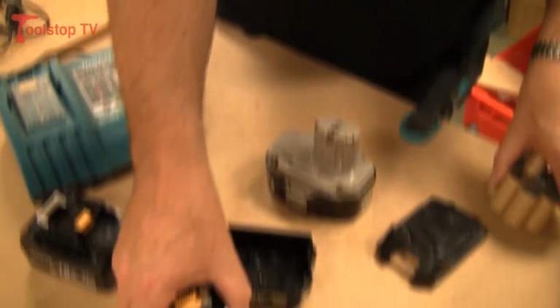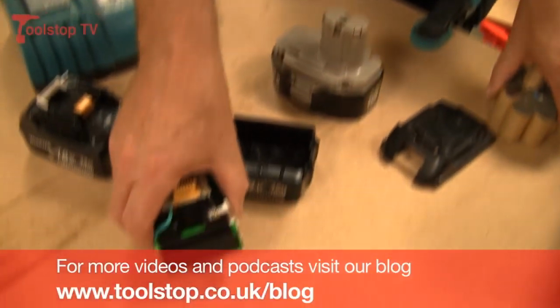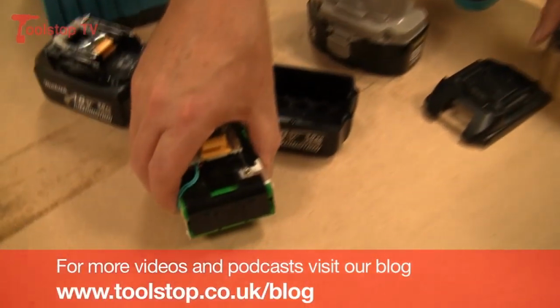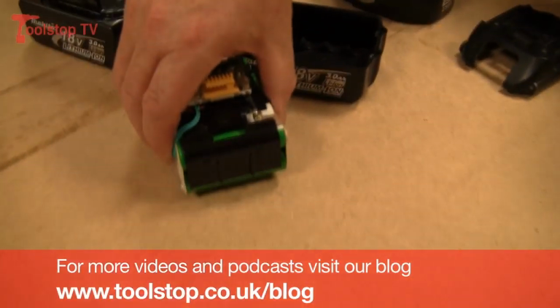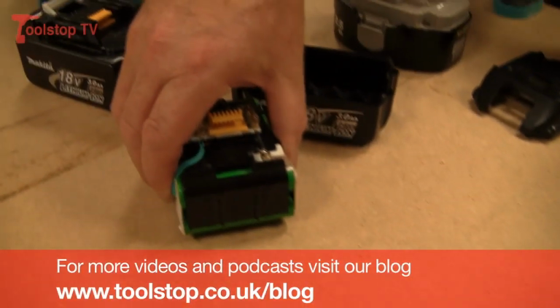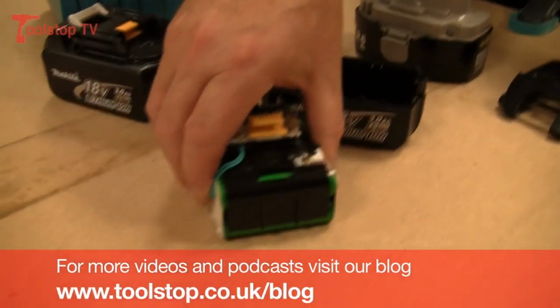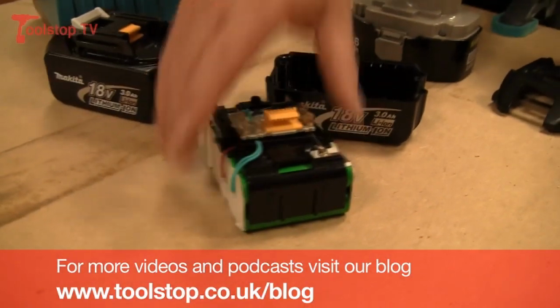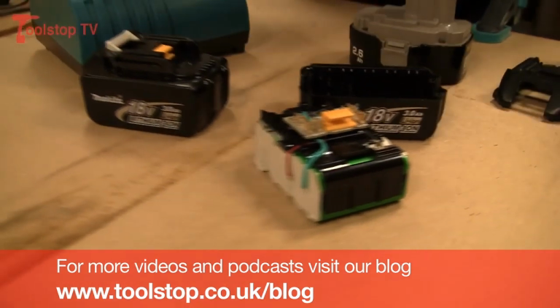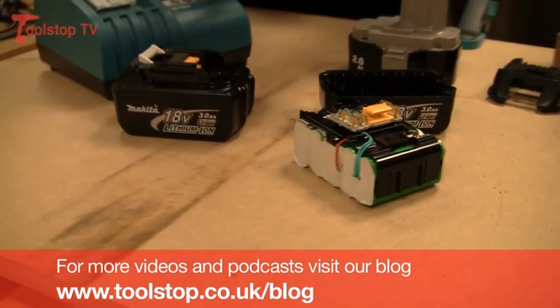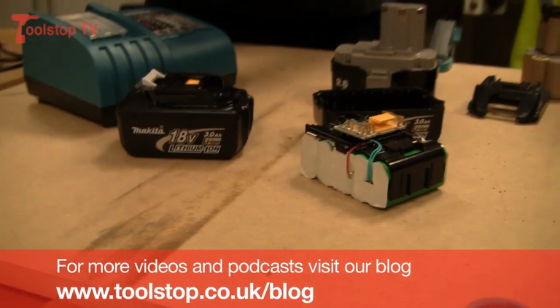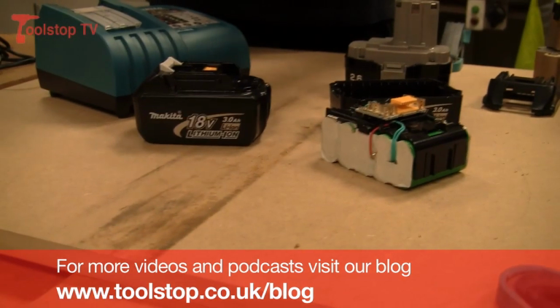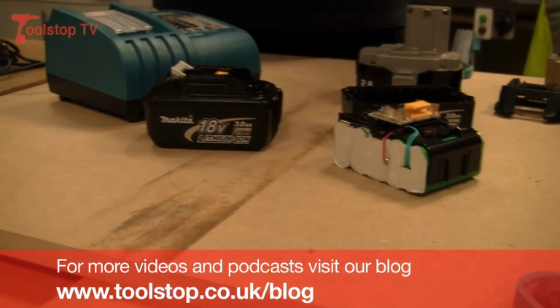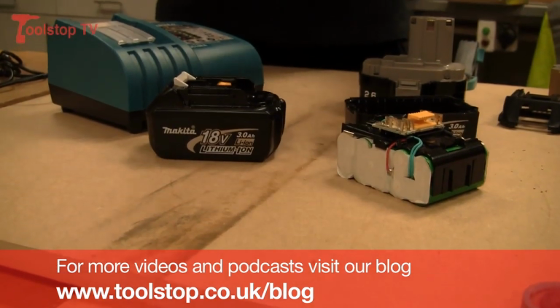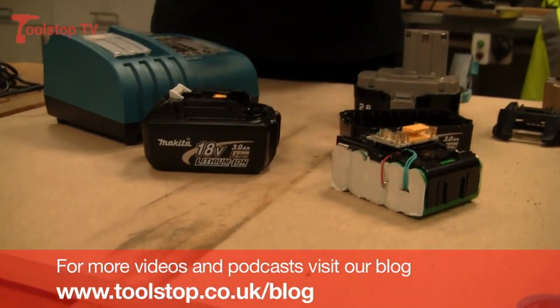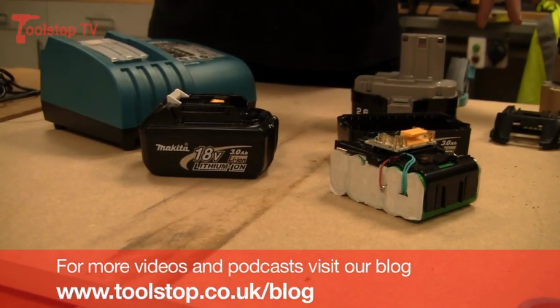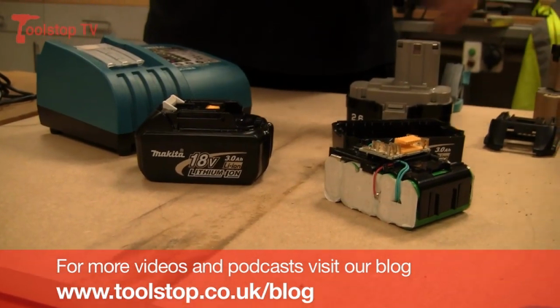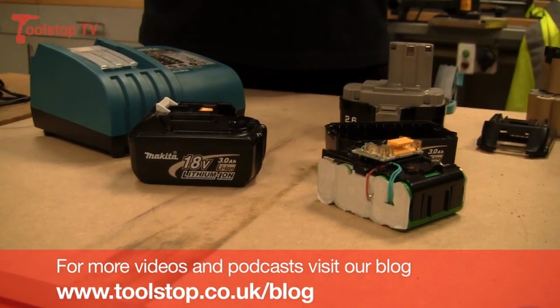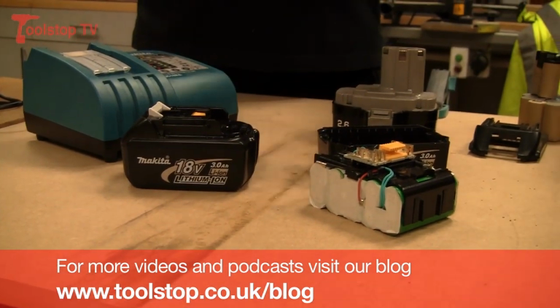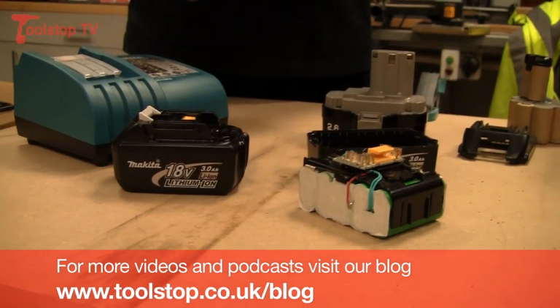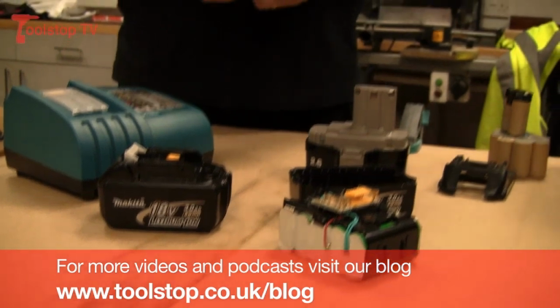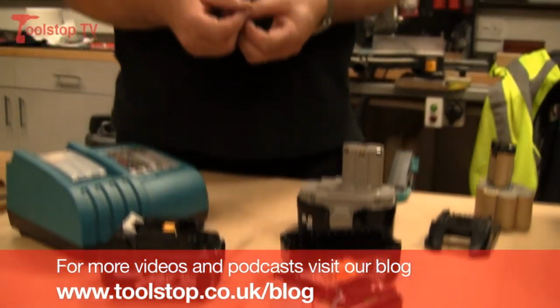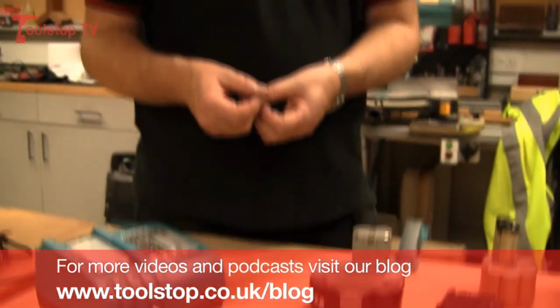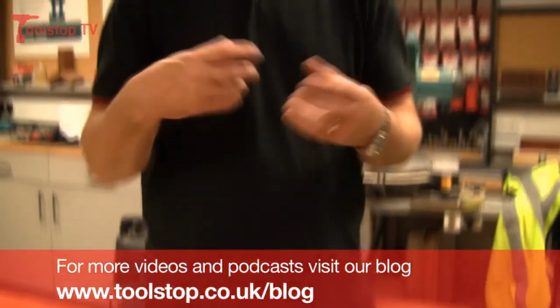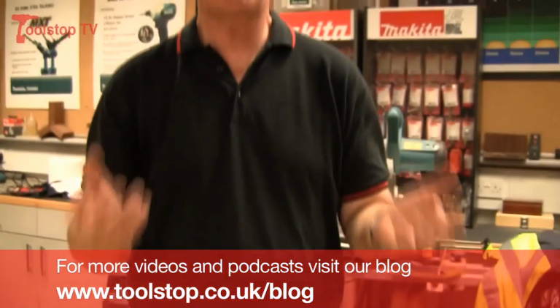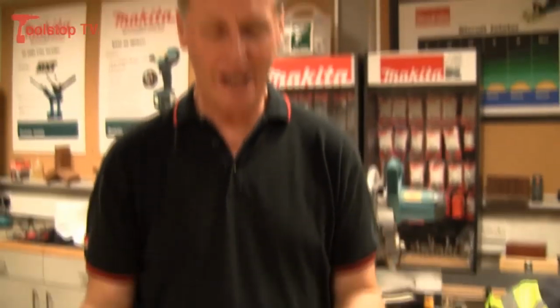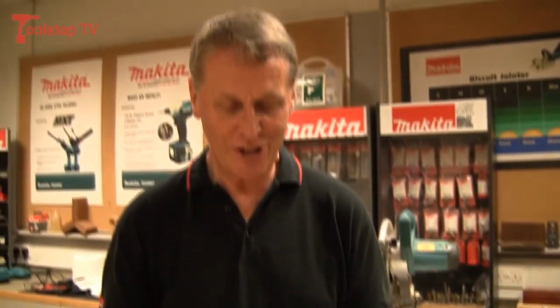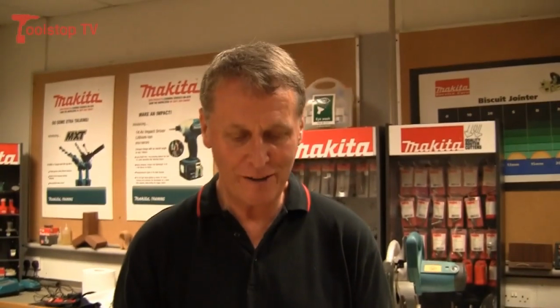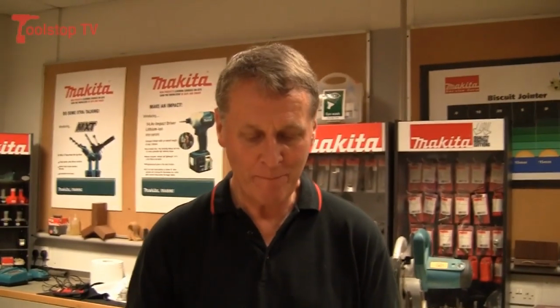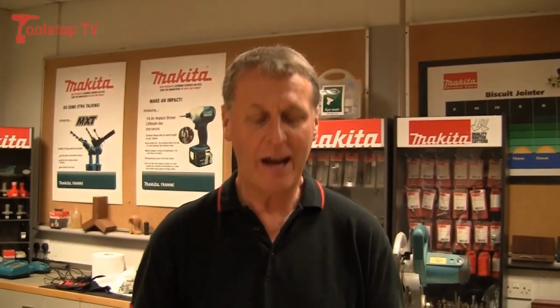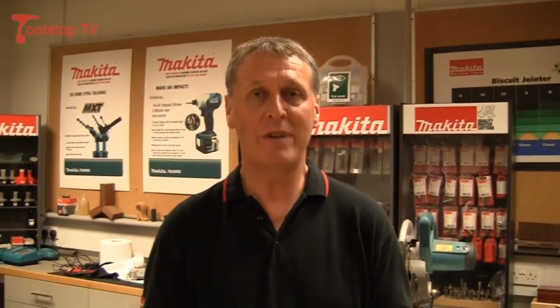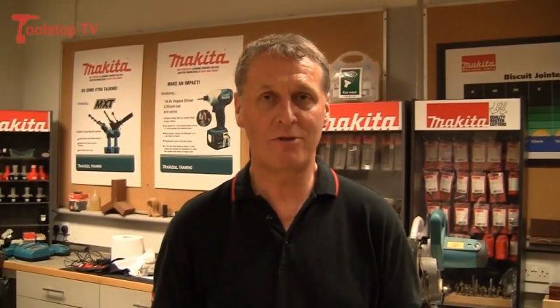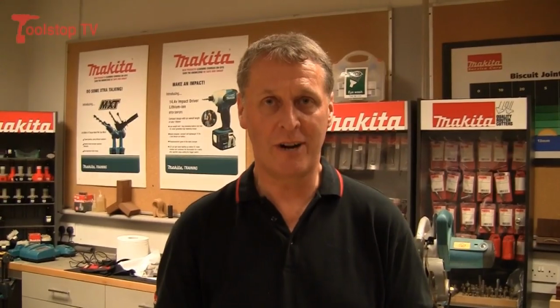Just to recap: lithium batteries are lighter than conventional, offer more than 2,000 charges in their life, can be part-charged at any time, and have no natural drain.